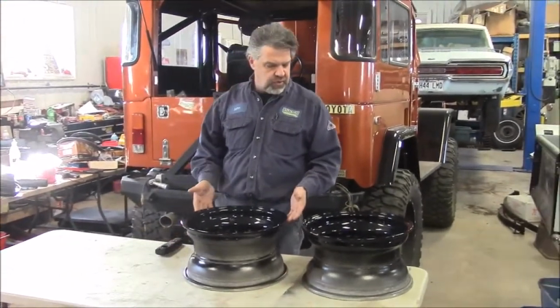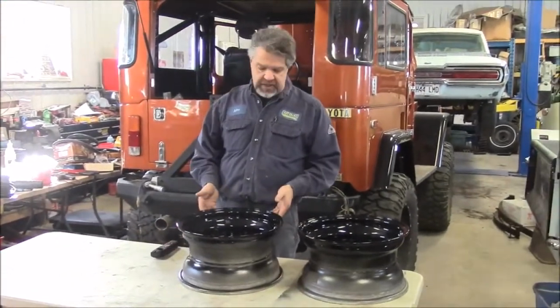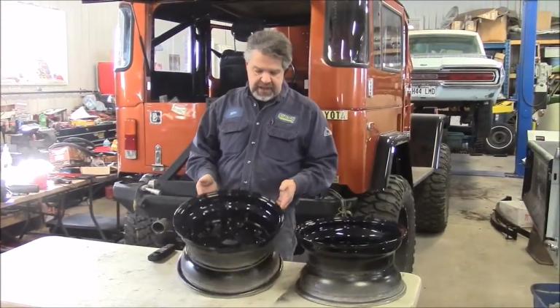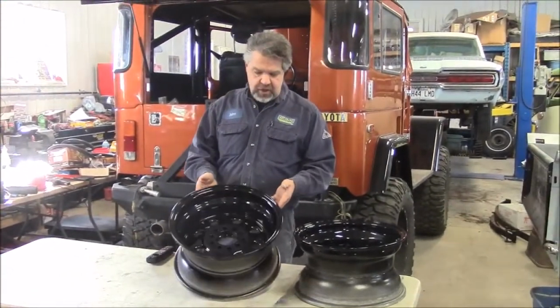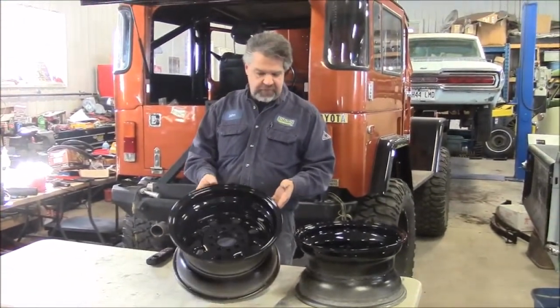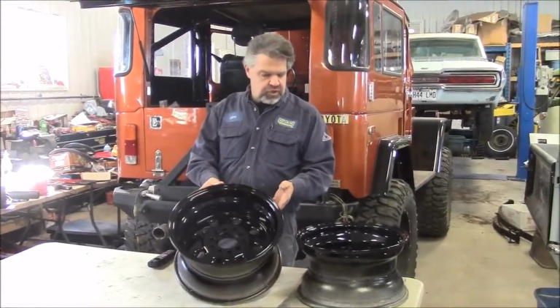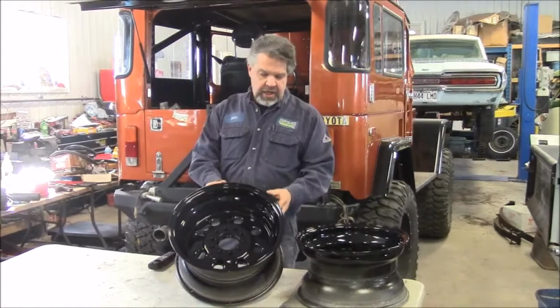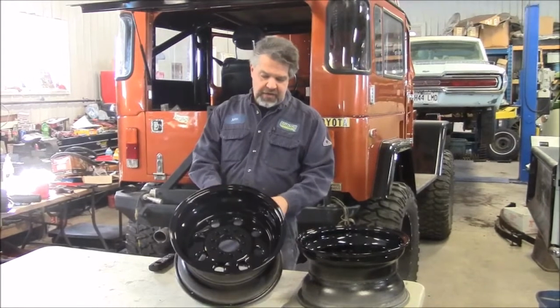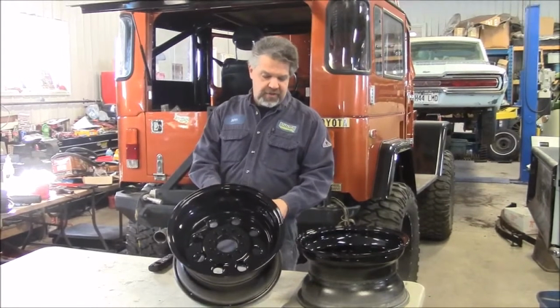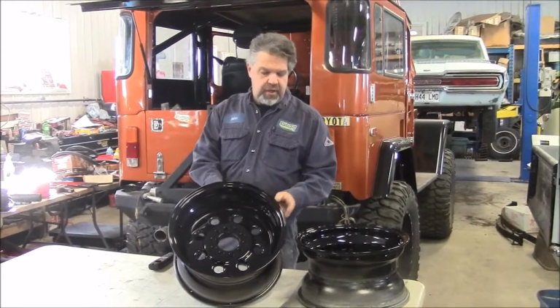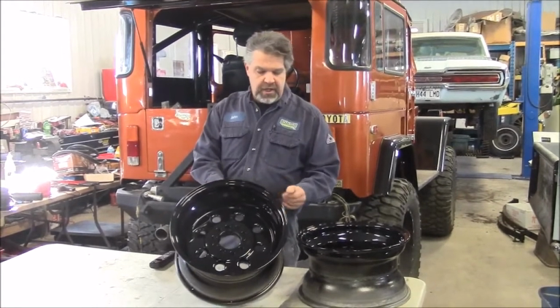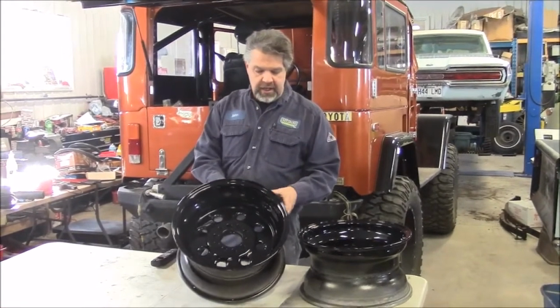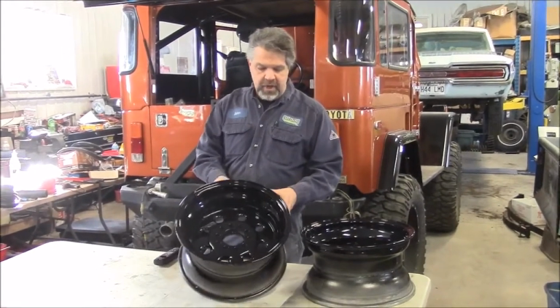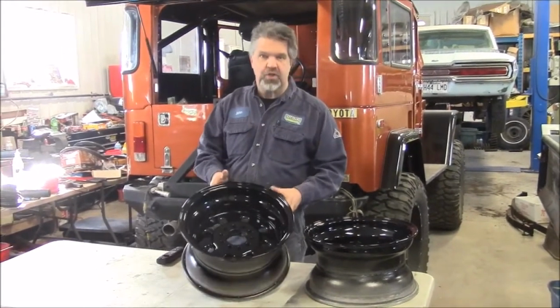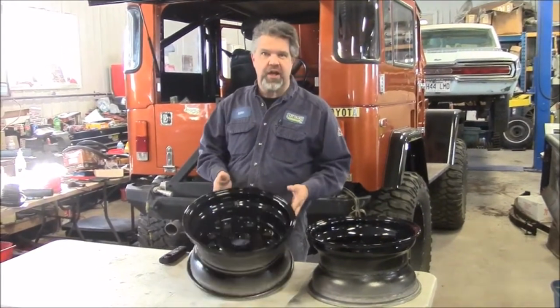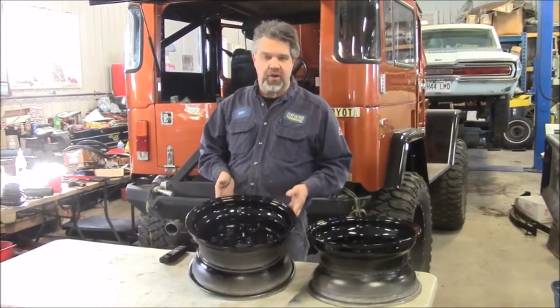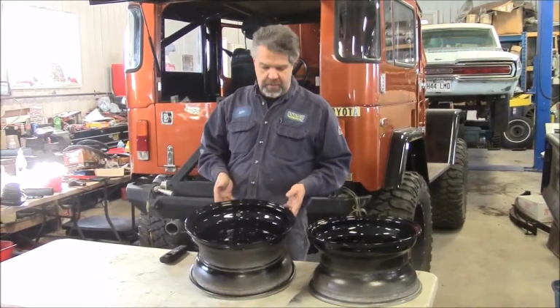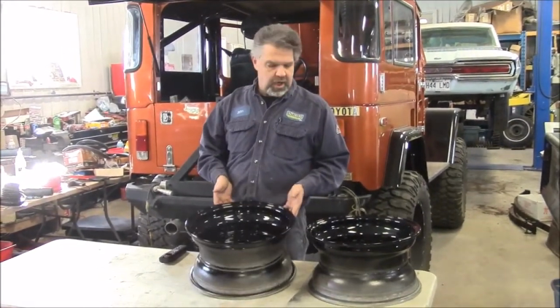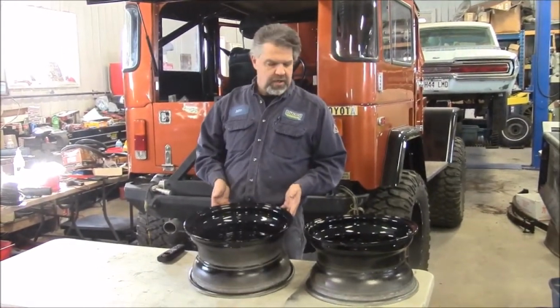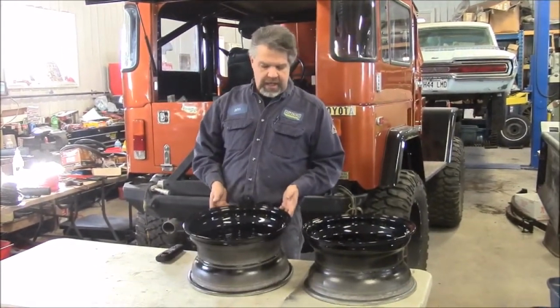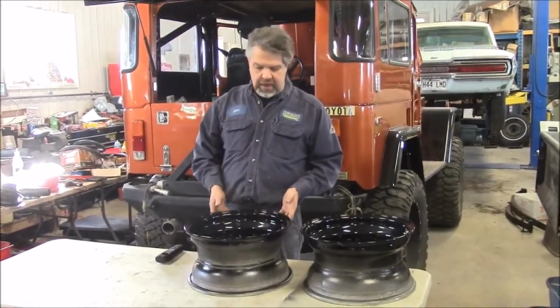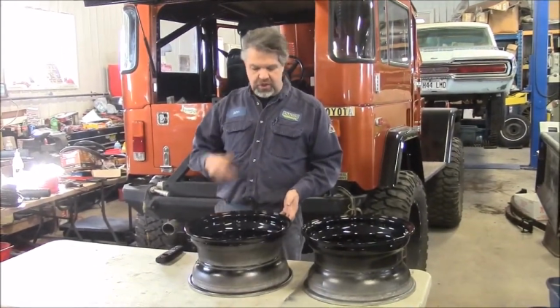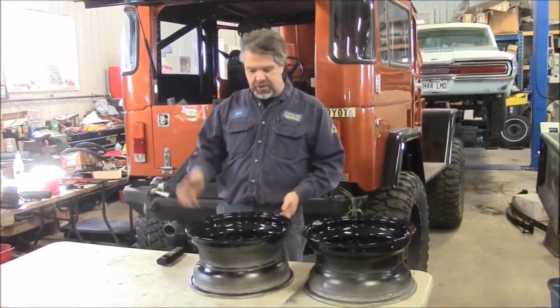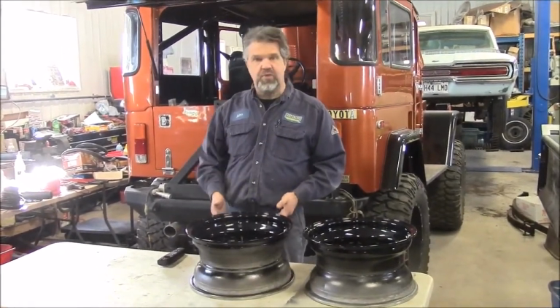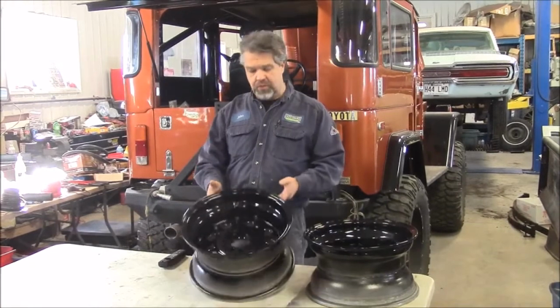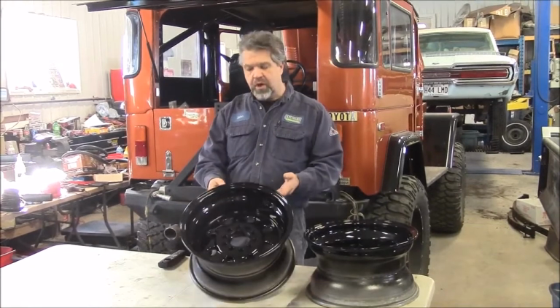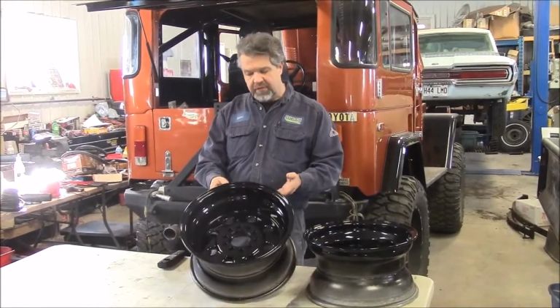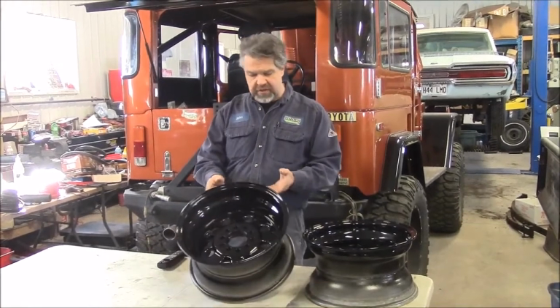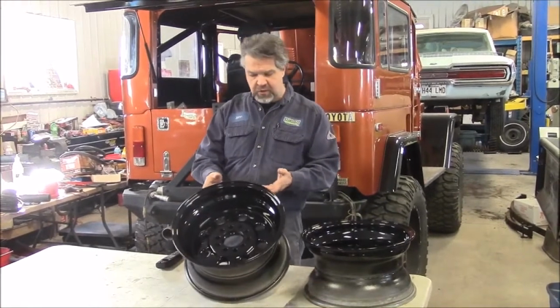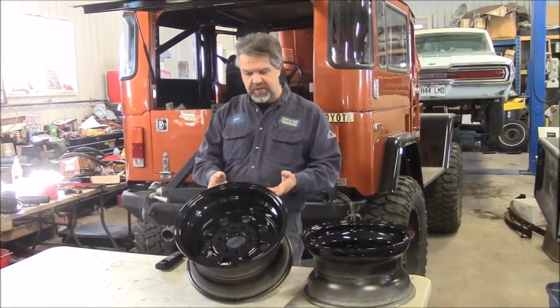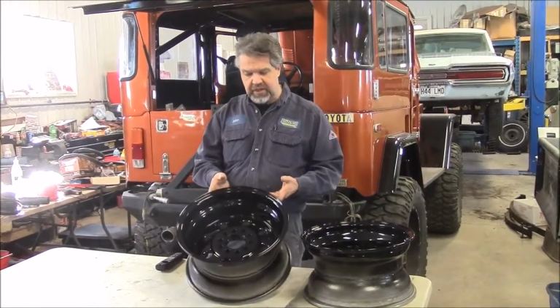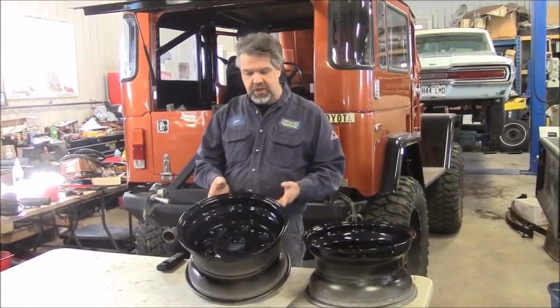So it's a baked on finish. This is going to be going on a drag car — a quarter mile car — and we'll share with you as we do more of this sort of thing and these wheels.